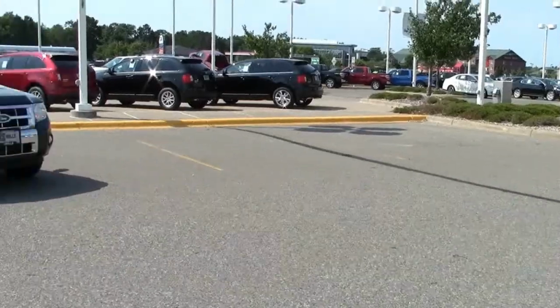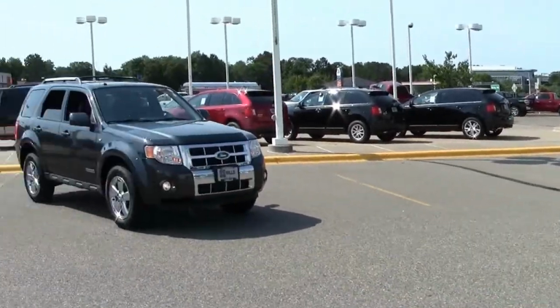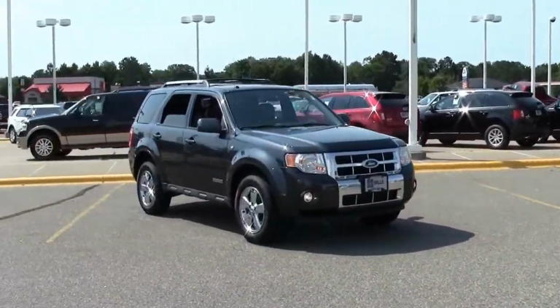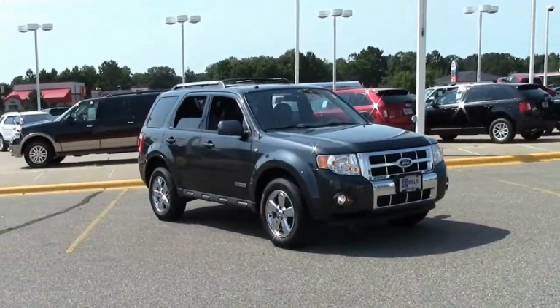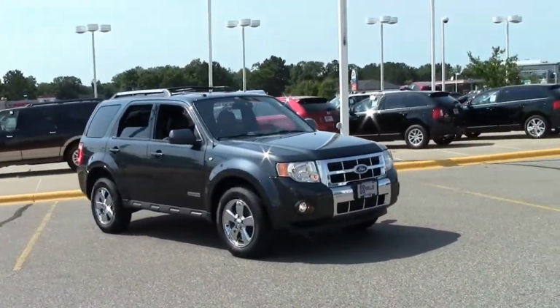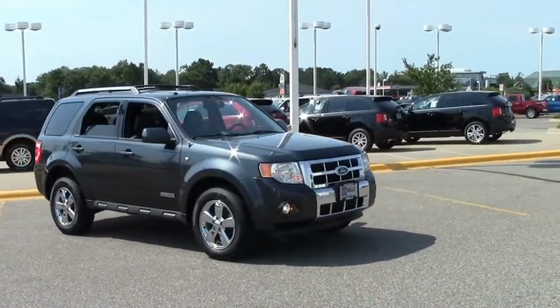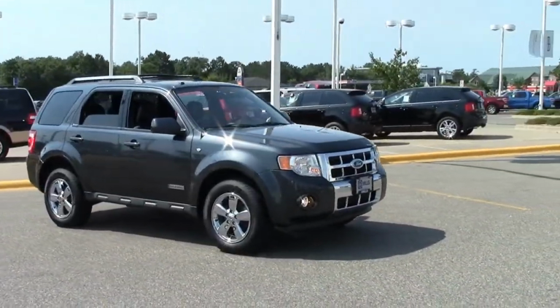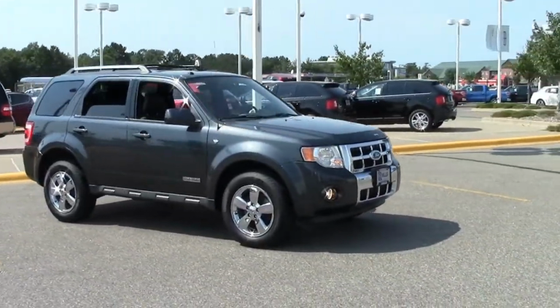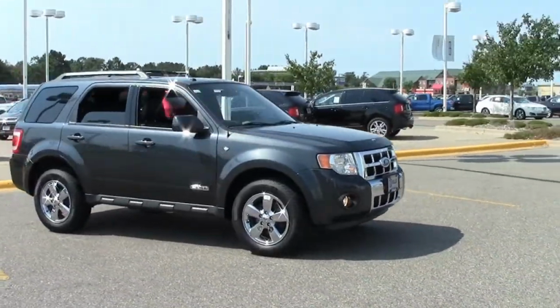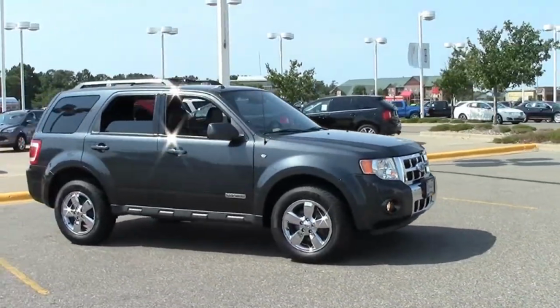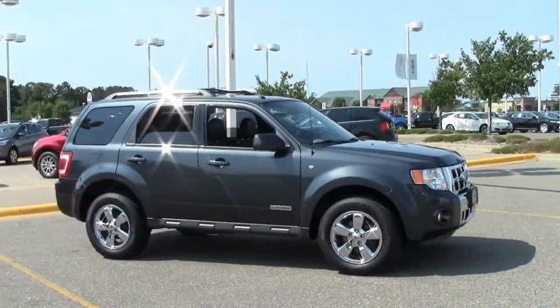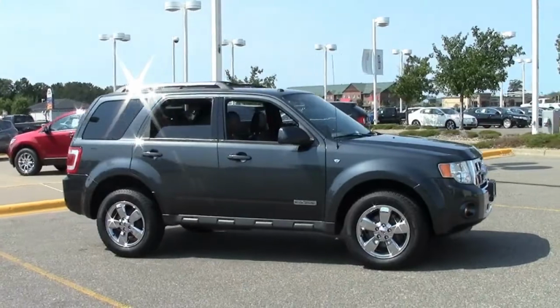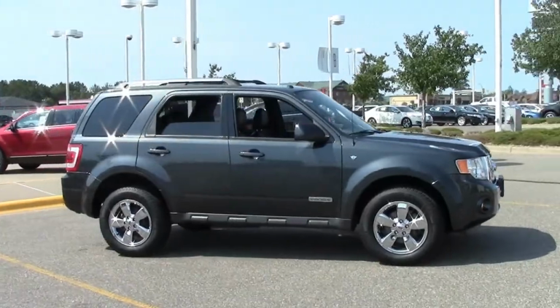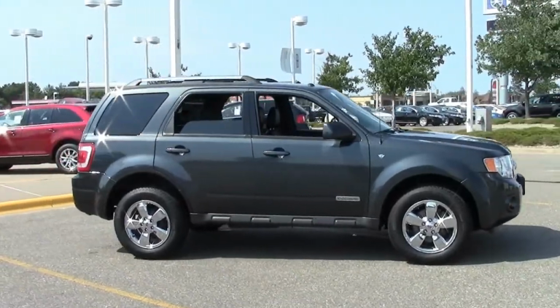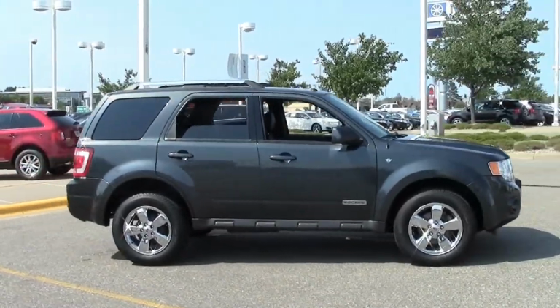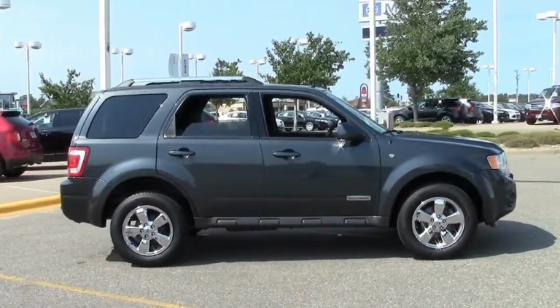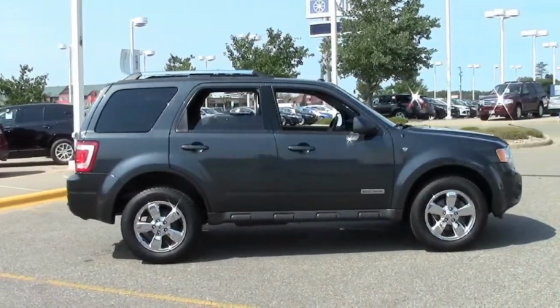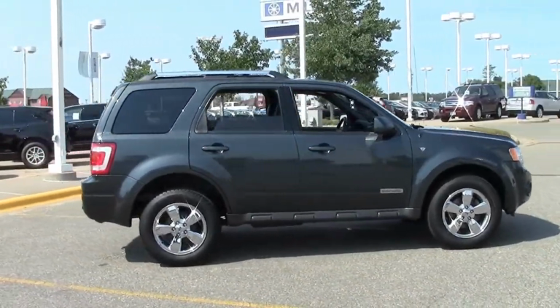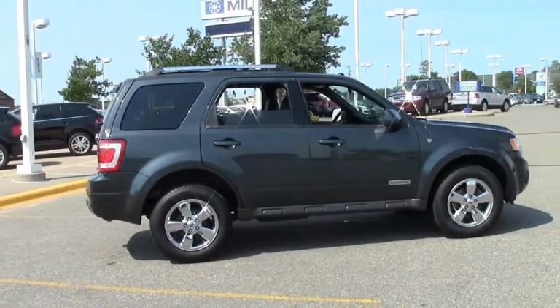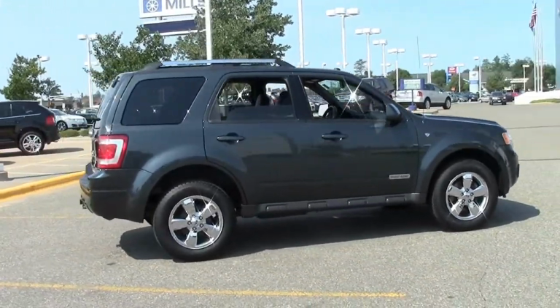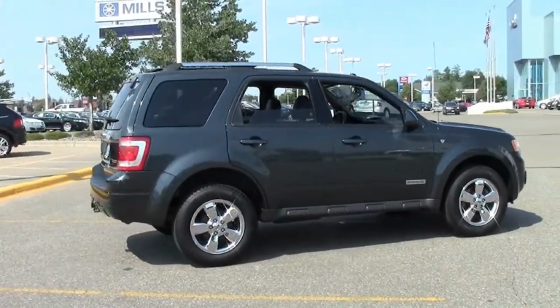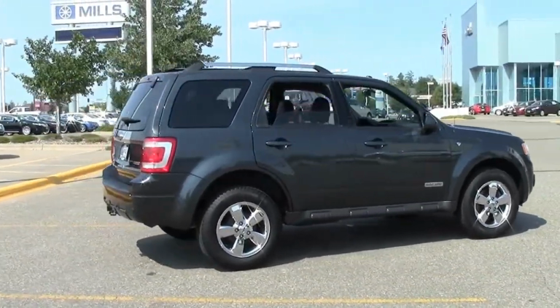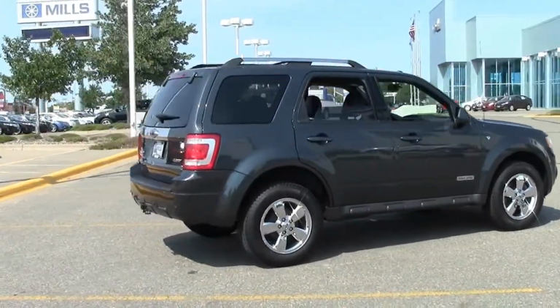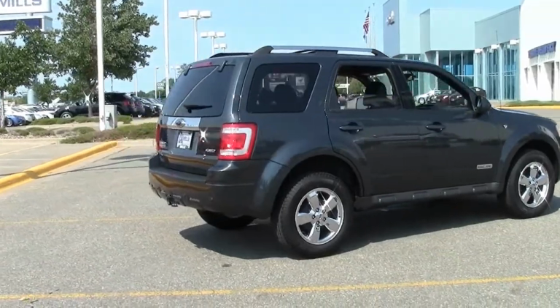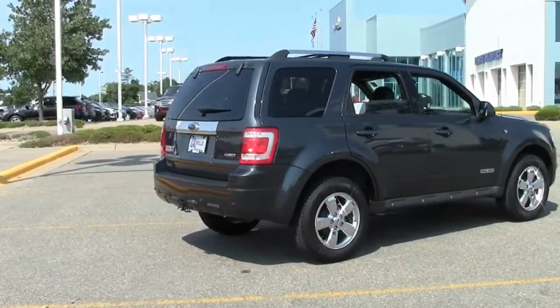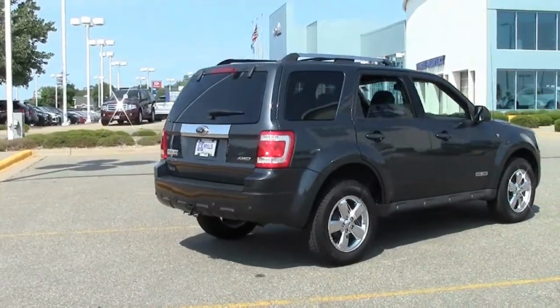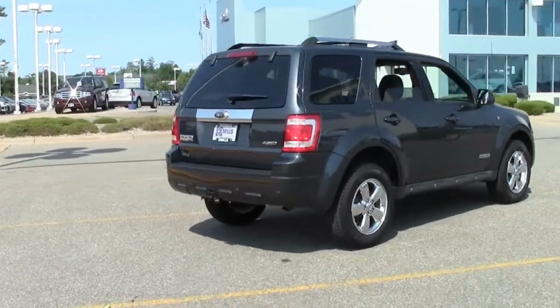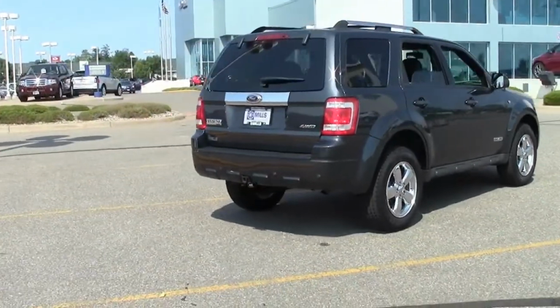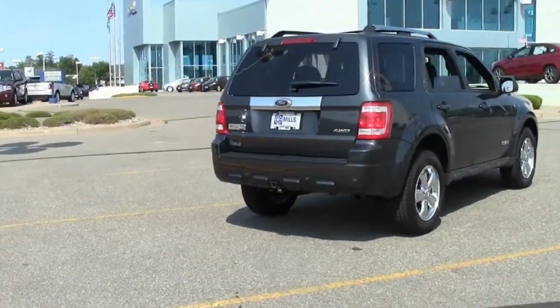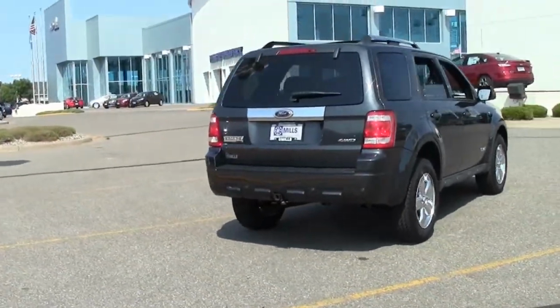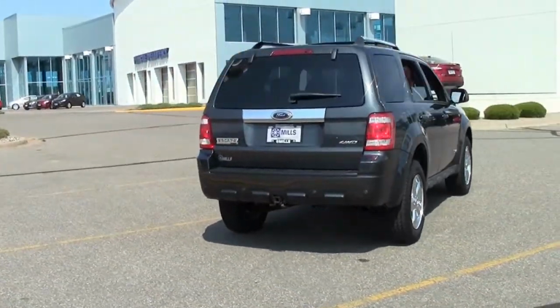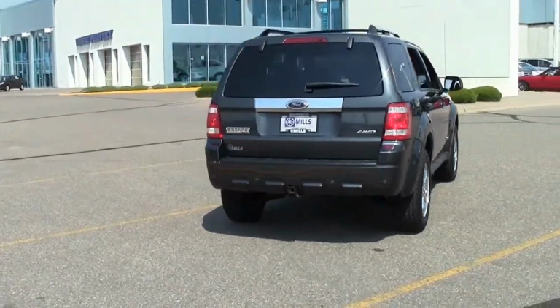This is the five-passenger 2008 Ford Escape four-wheel drive V6 Limited. It's blue with black leather interior, chrome grille, fog lamps, tow package, rear tonneau cover, a moonroof, and rear DVD entertainment system.